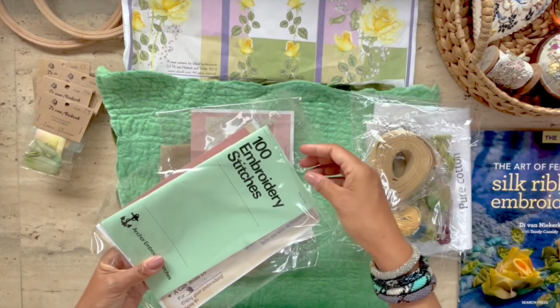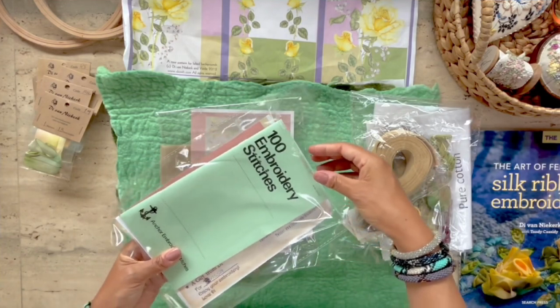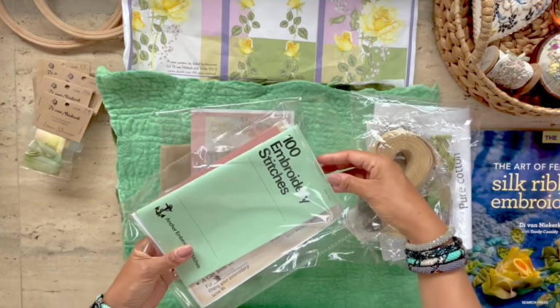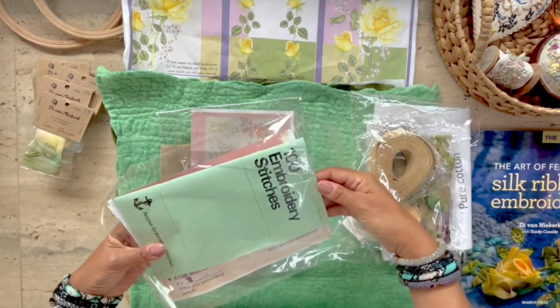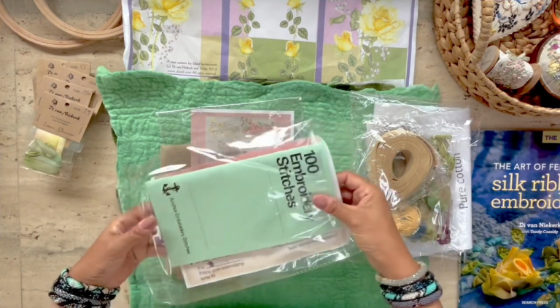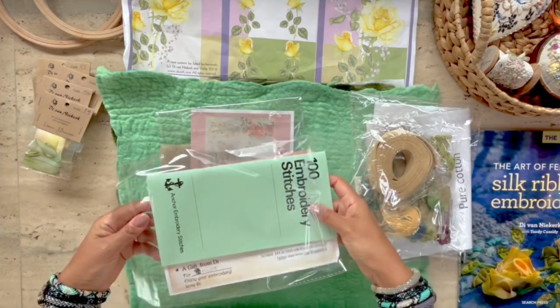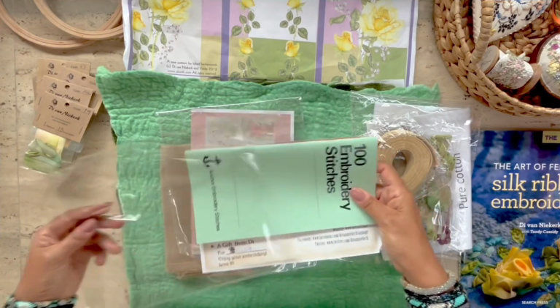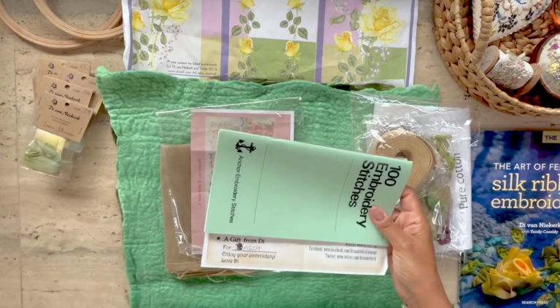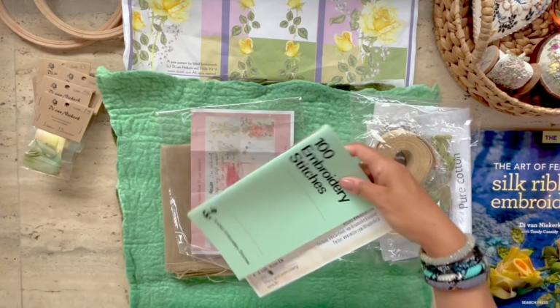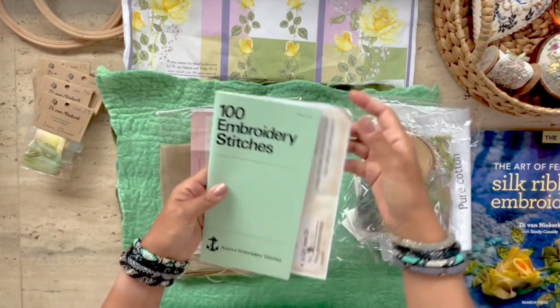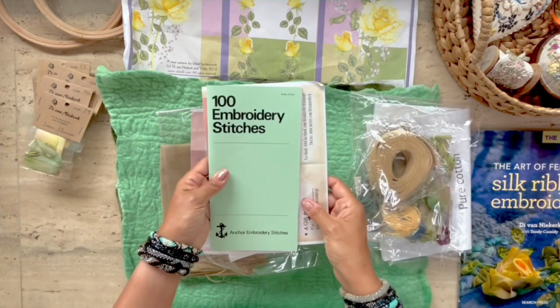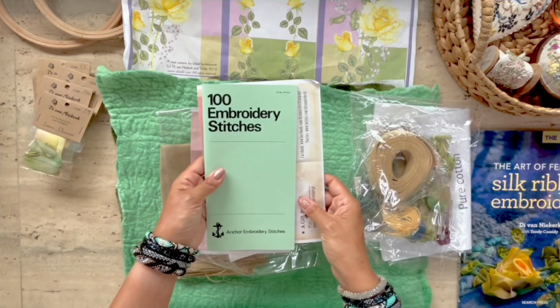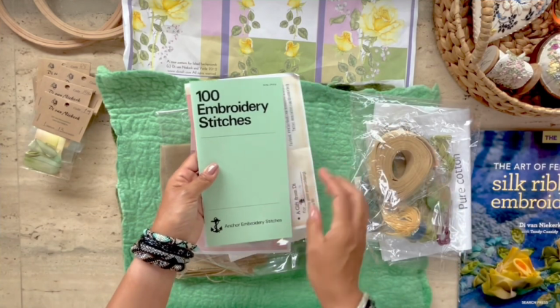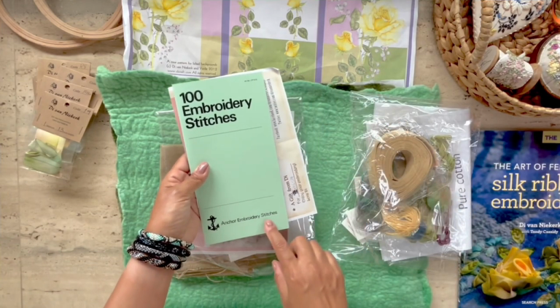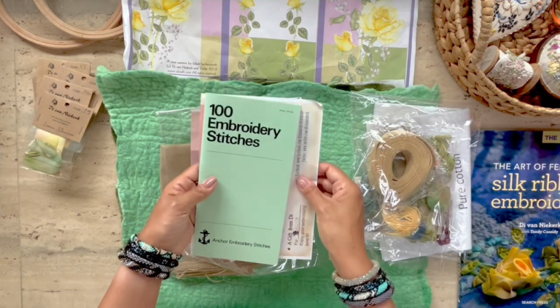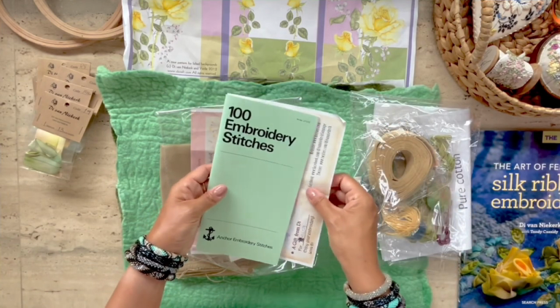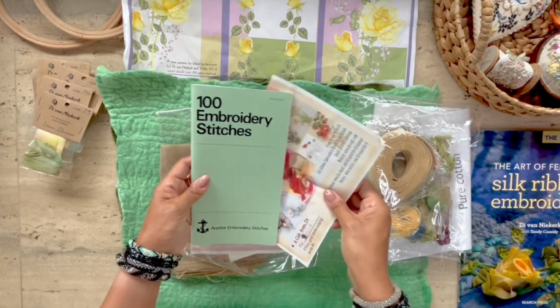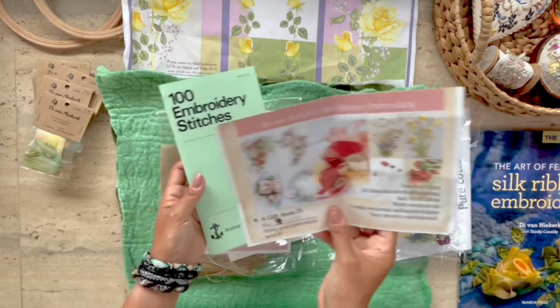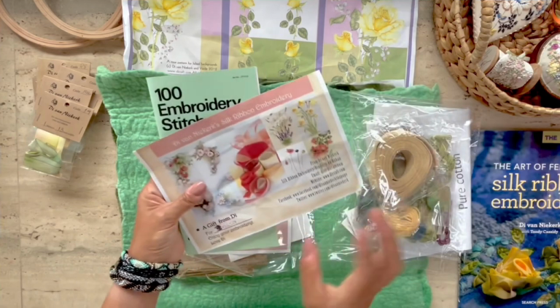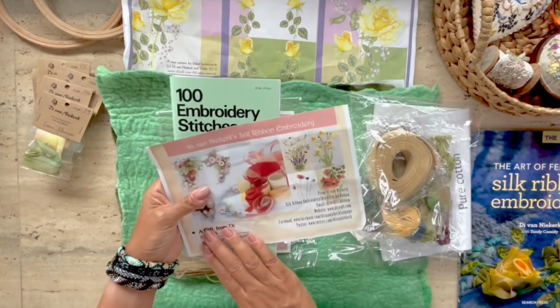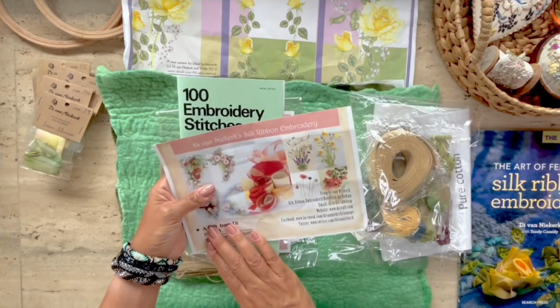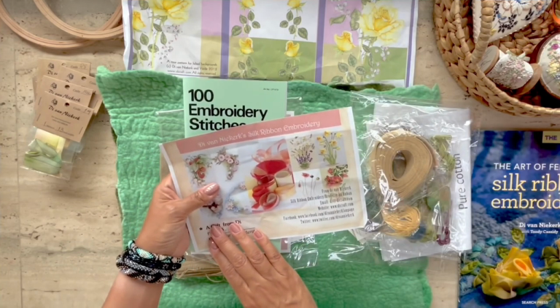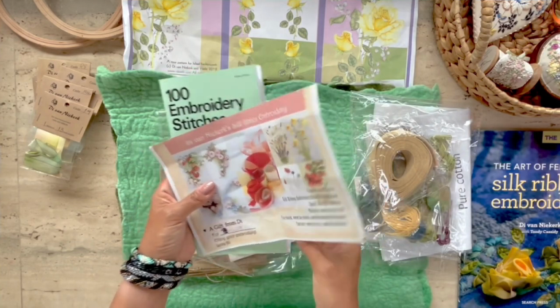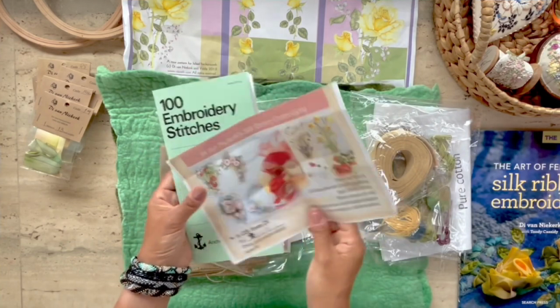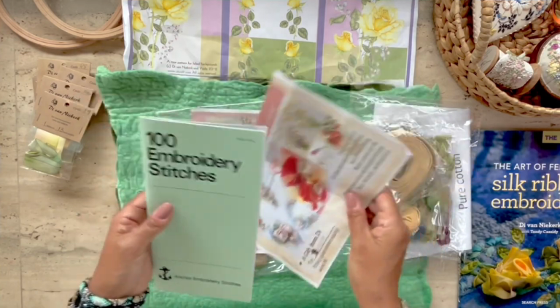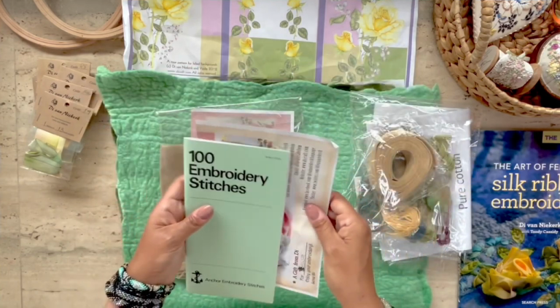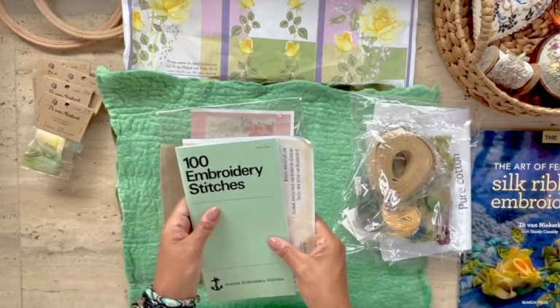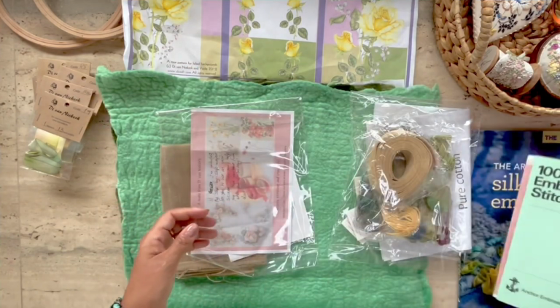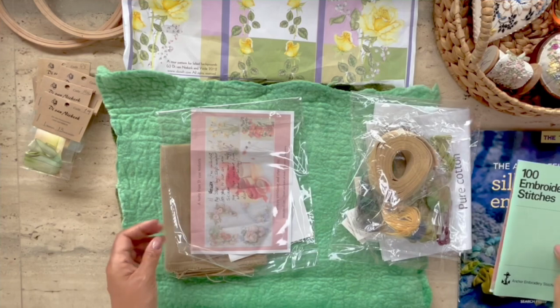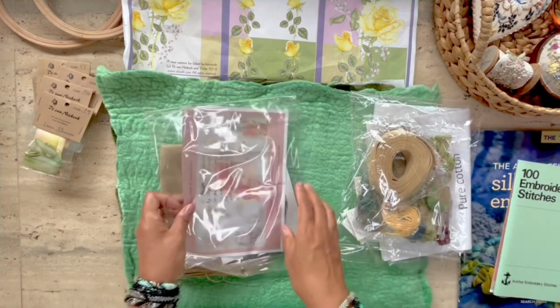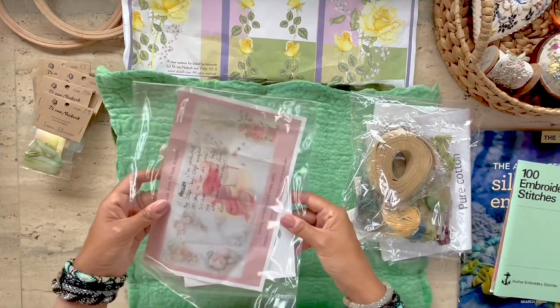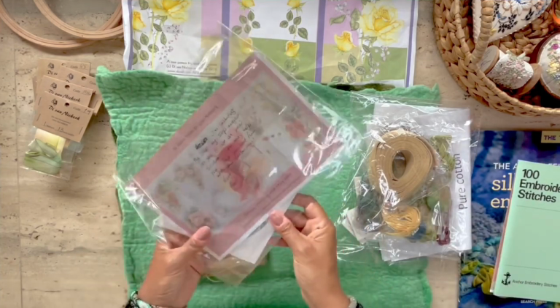The second packet includes a book of 100 embroidery stitches that's been collated by D. Van Kirk, and it's included in the kit as a gift. Thank you very much, D. I'm going to use this book for all of my other projects.